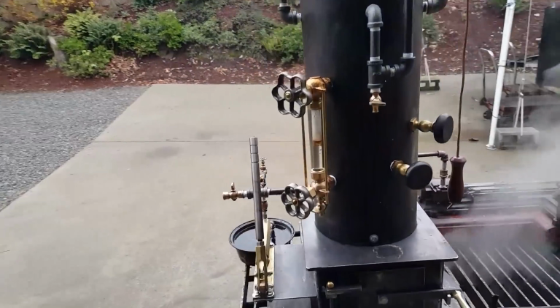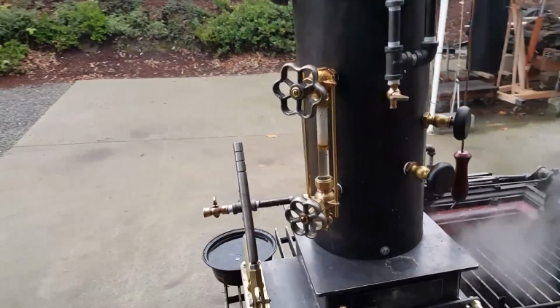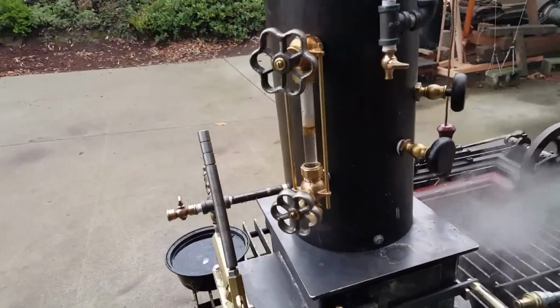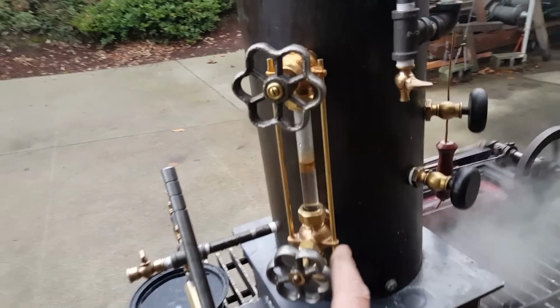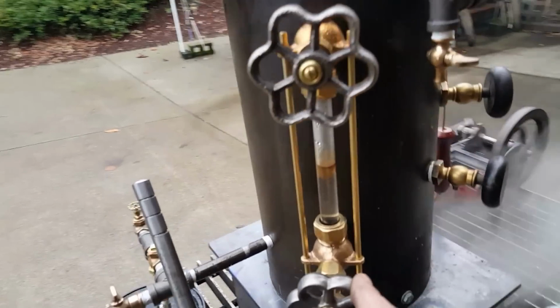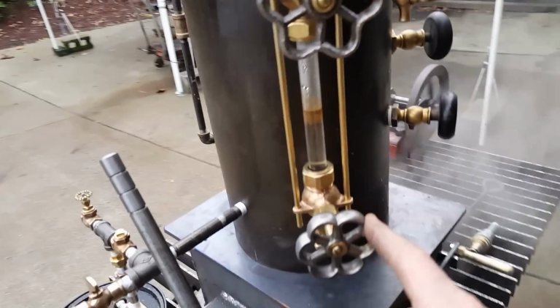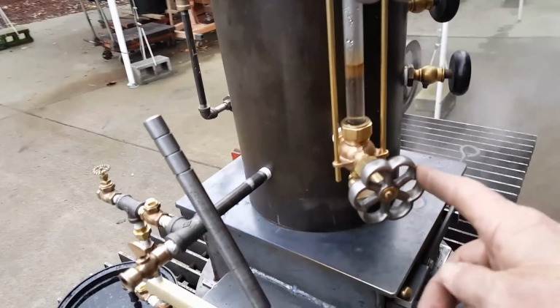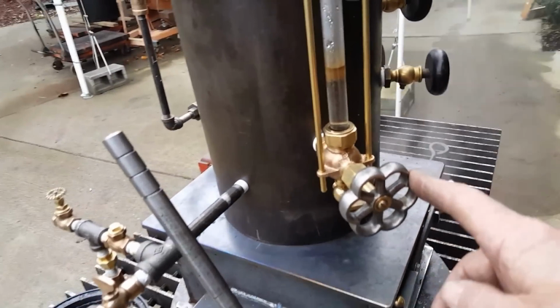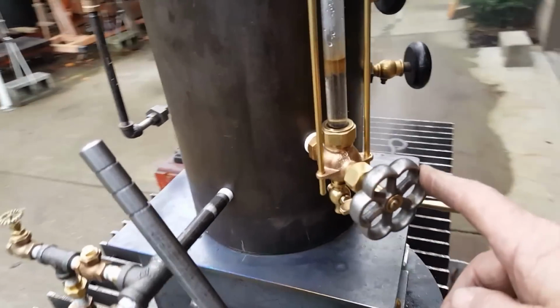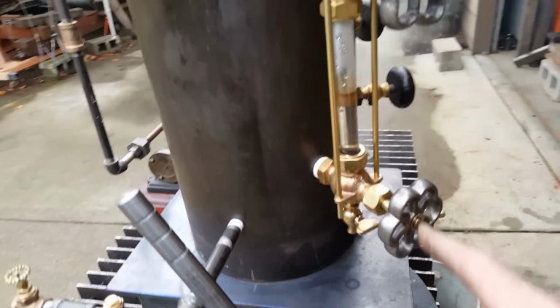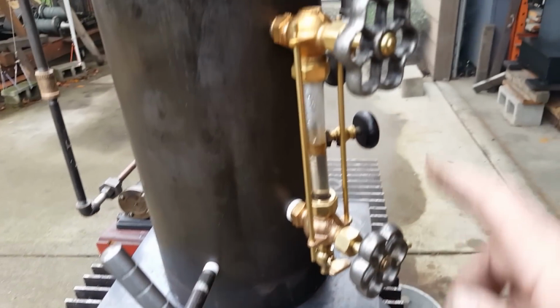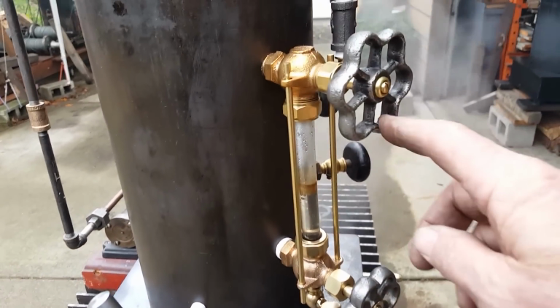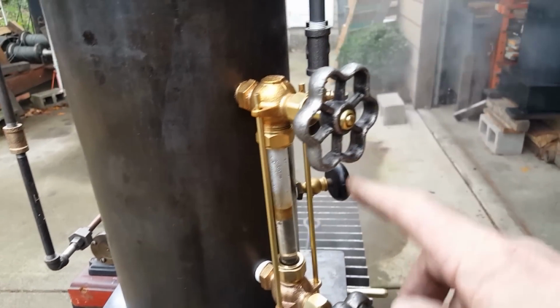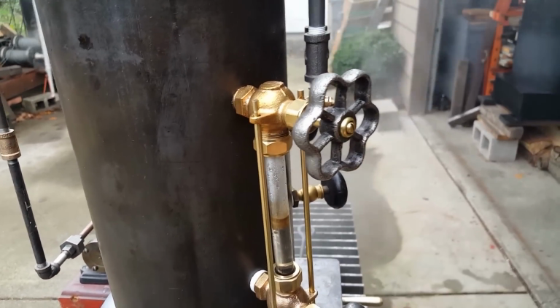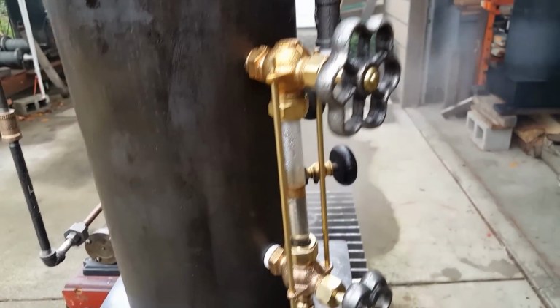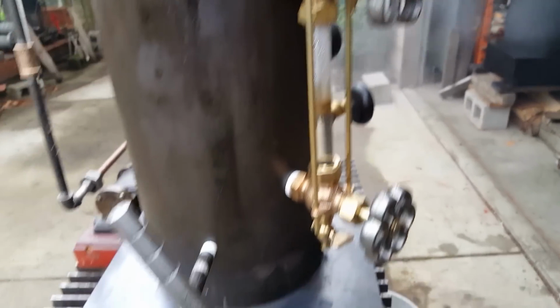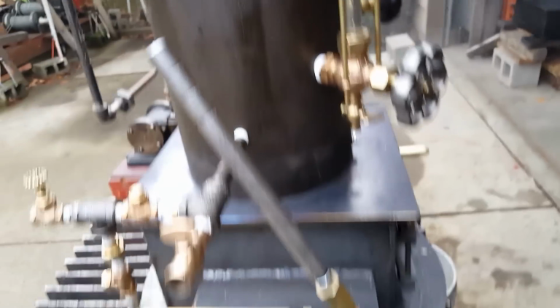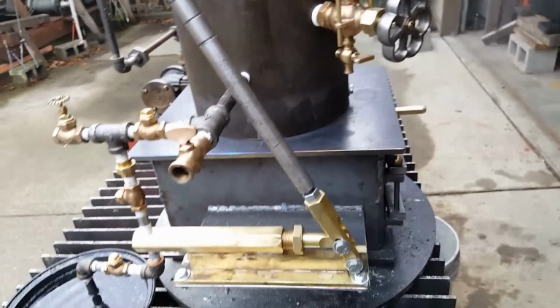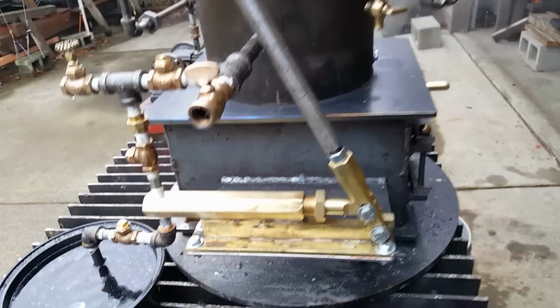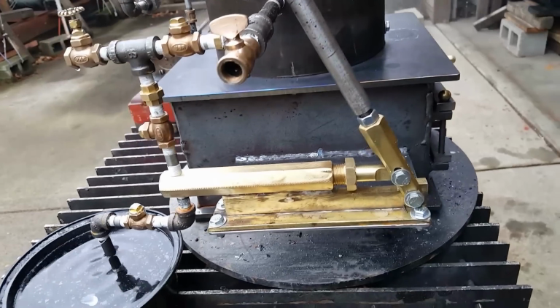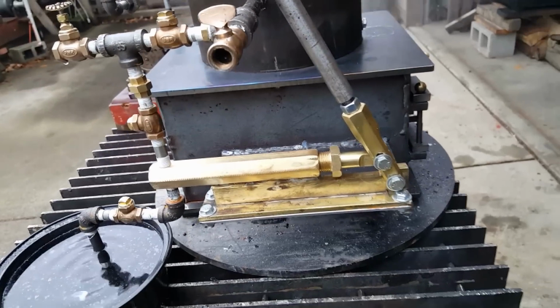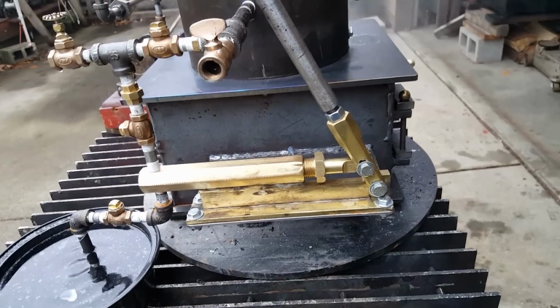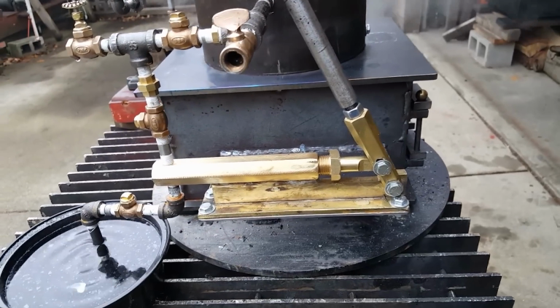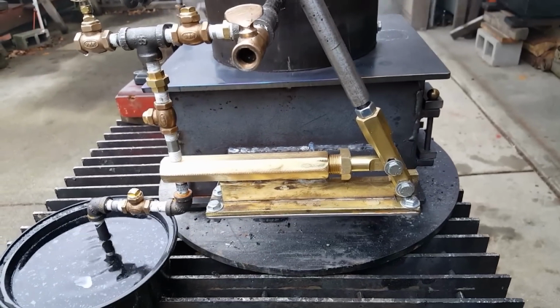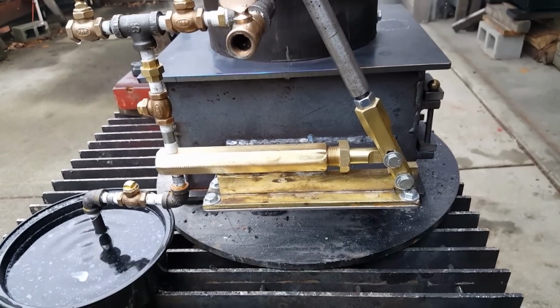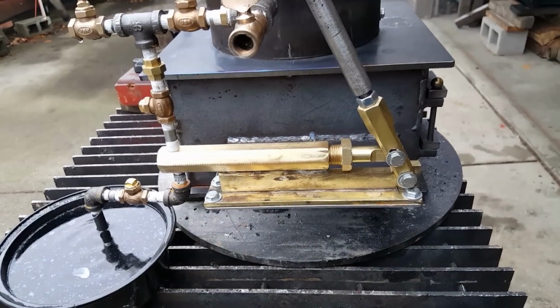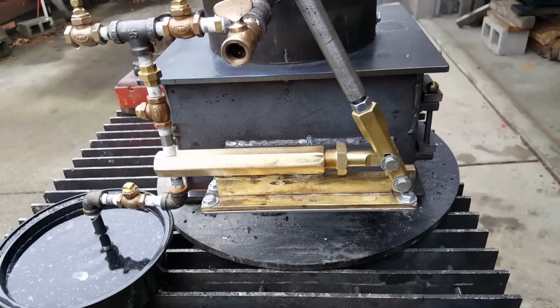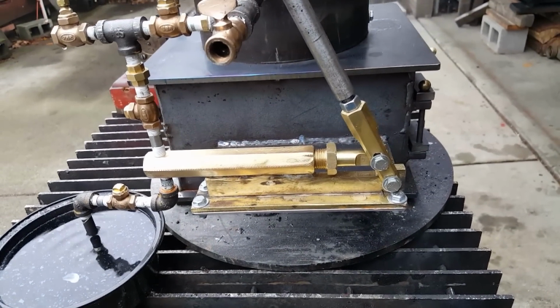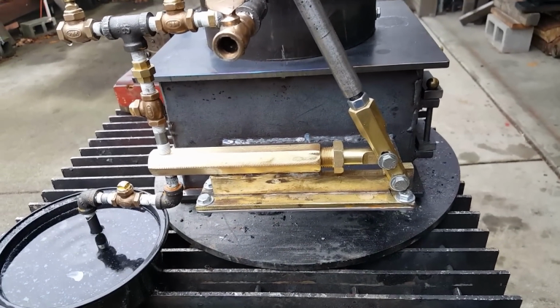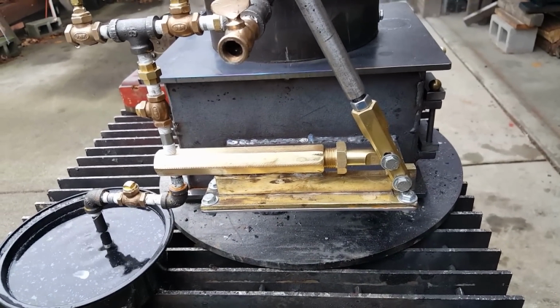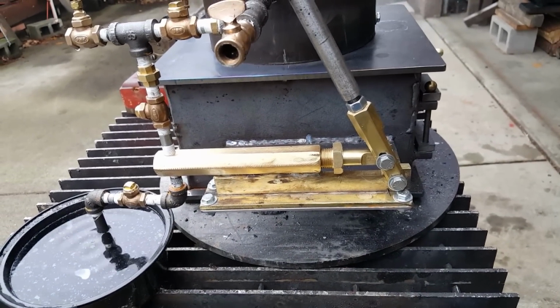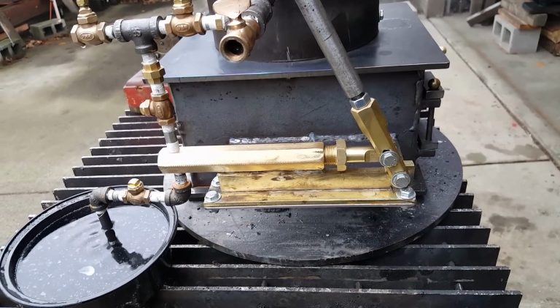Really nice water slide glass valves here — look at this, they're really old and beautiful. I hand build these pumps. Got a 9/16th ram on it — it's all brass.